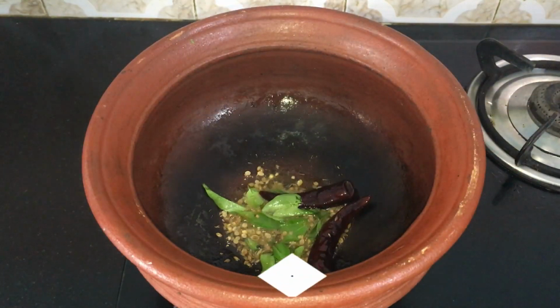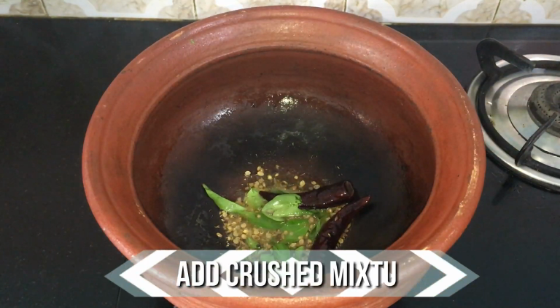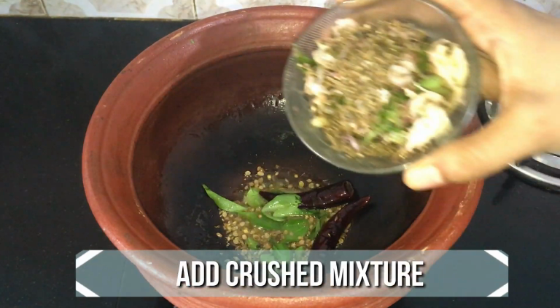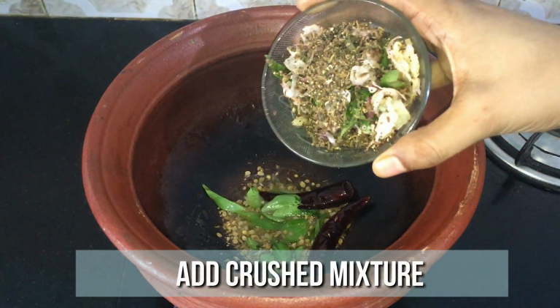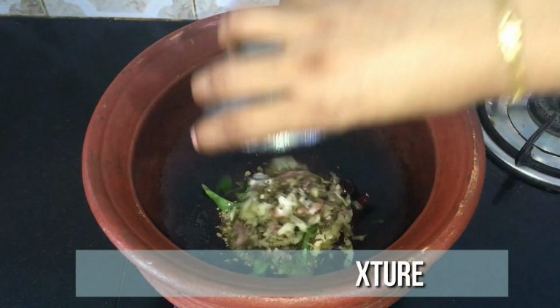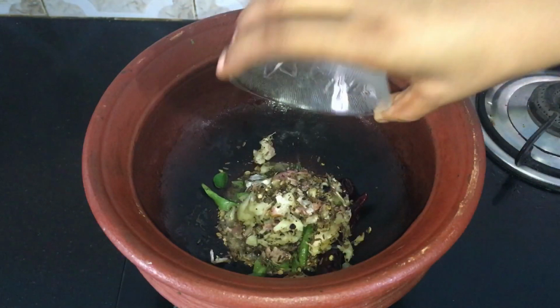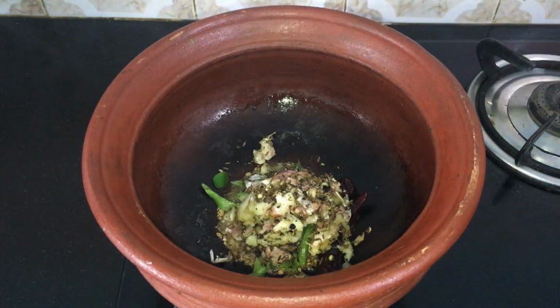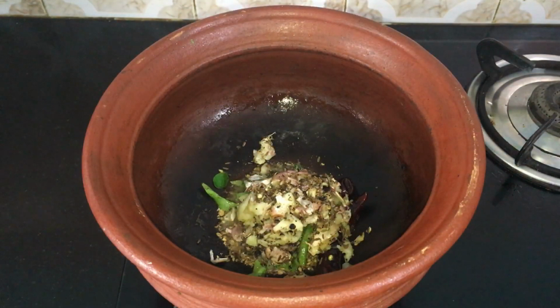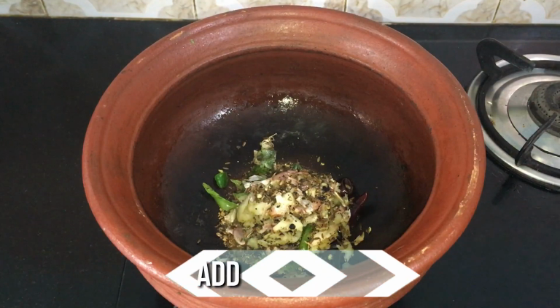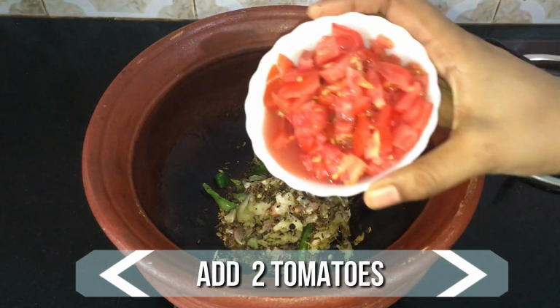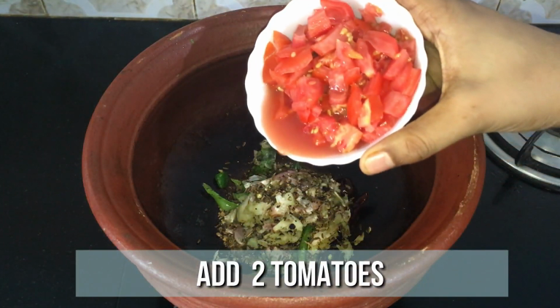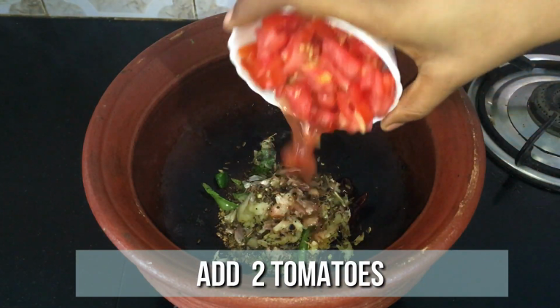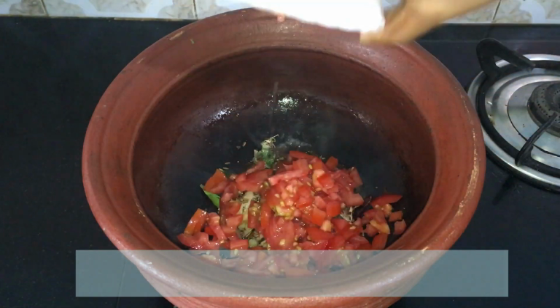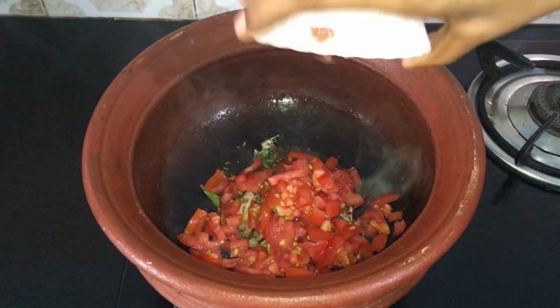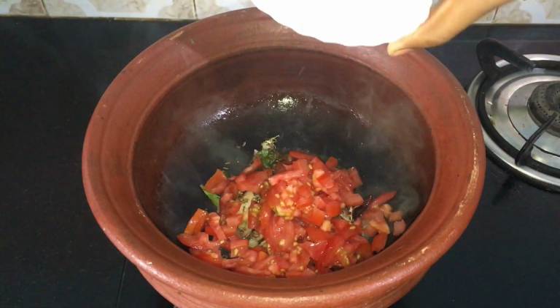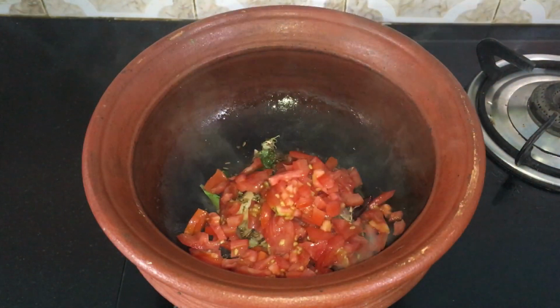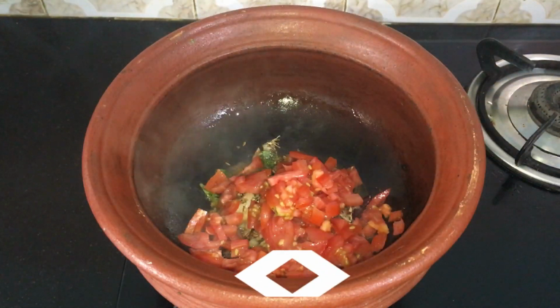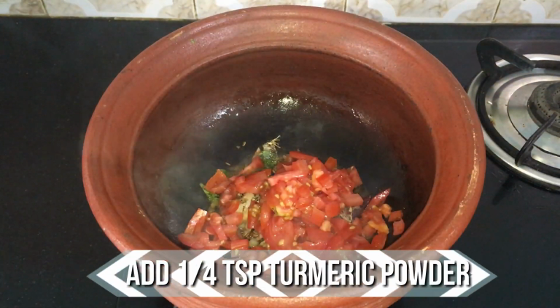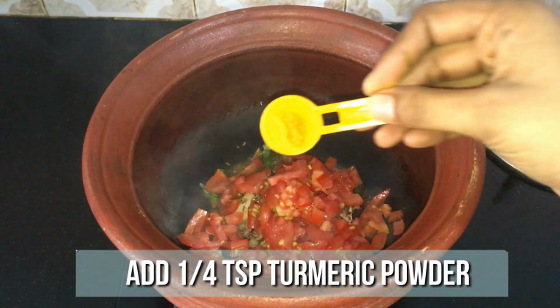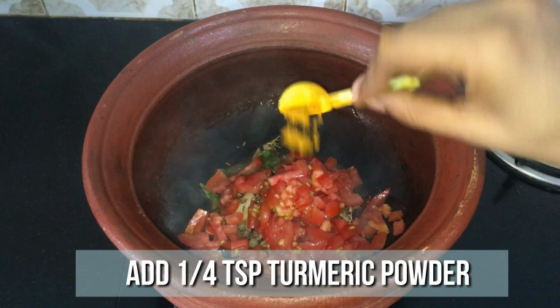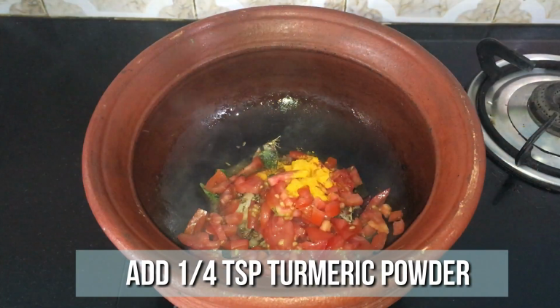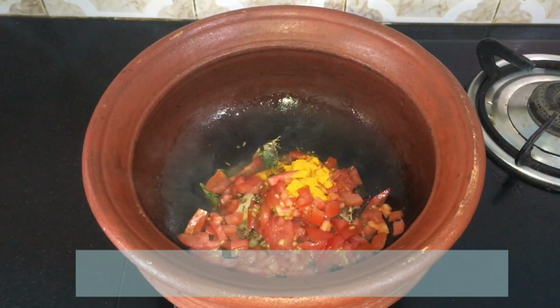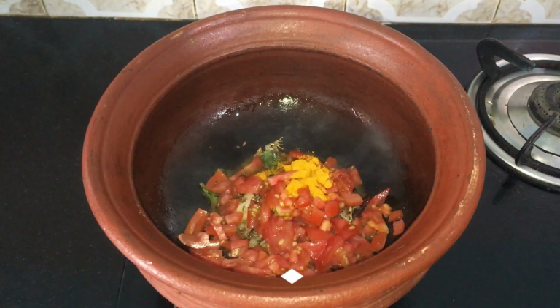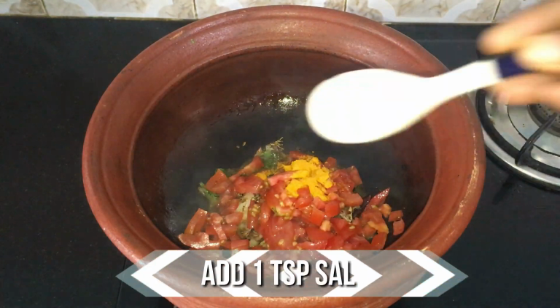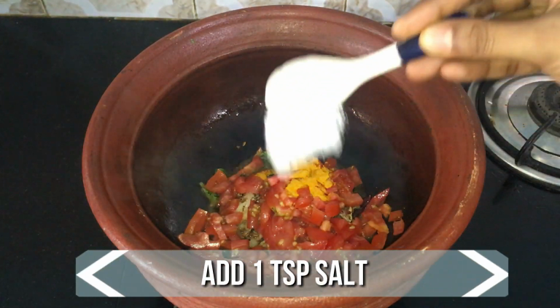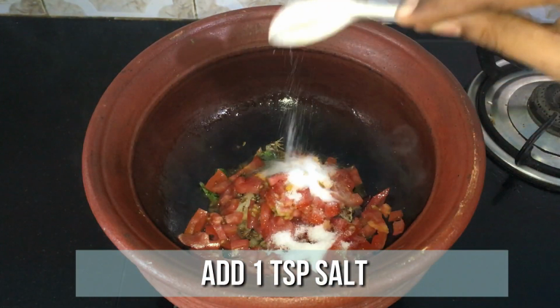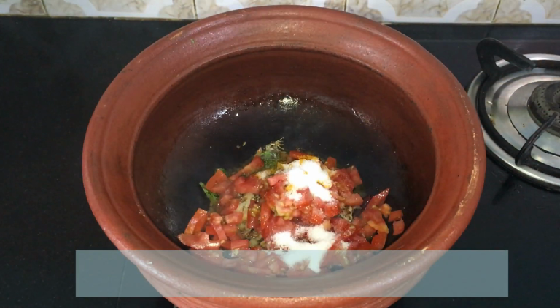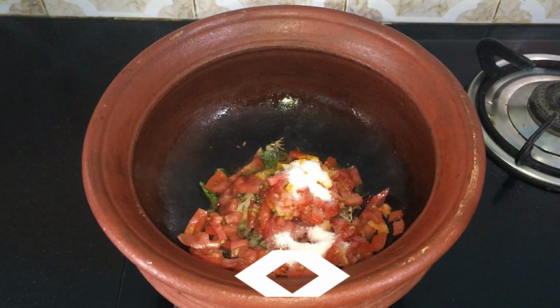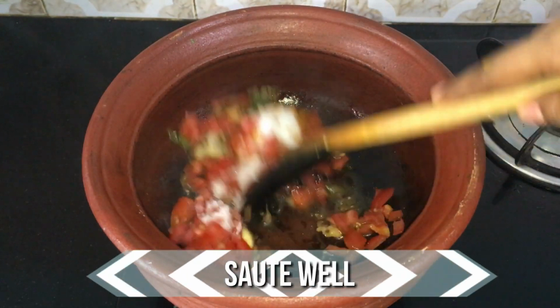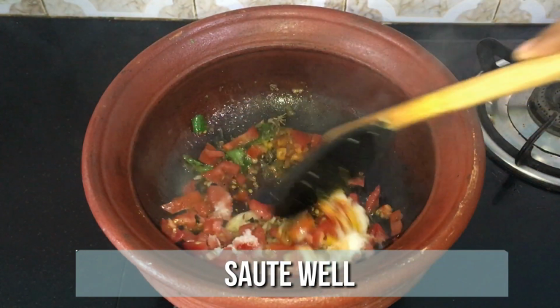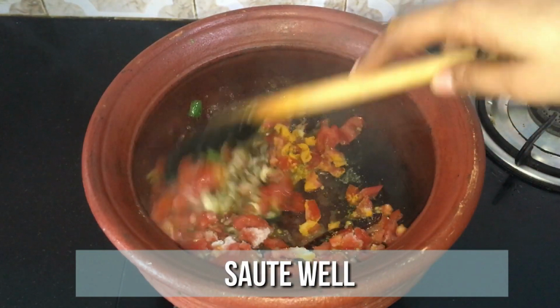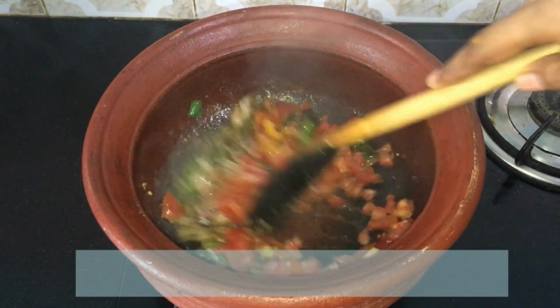Then add the crushed ingredients and two ripe tomatoes, finely chopped. Add a teaspoon of salt and quarter teaspoon of turmeric powder. Mix it well until the tomato turns a little bit mushy.